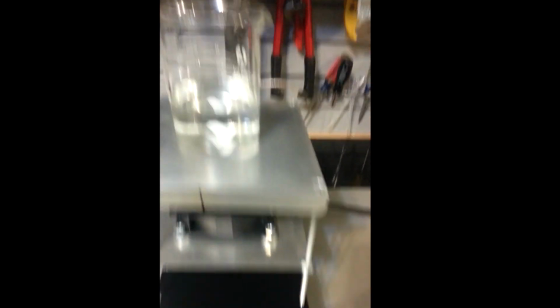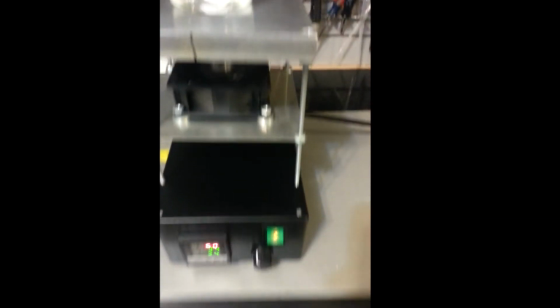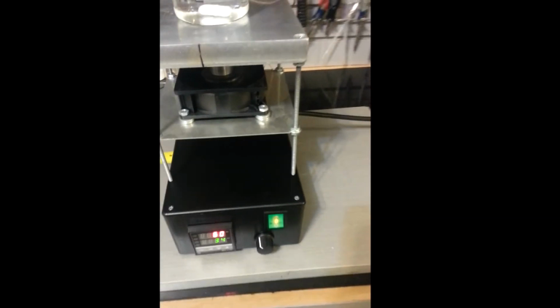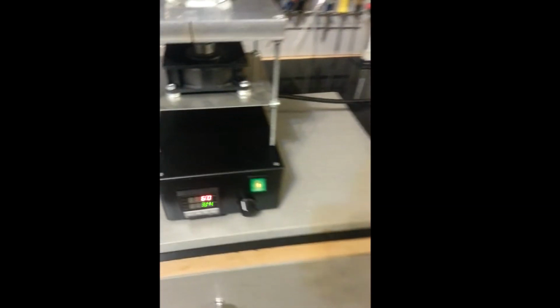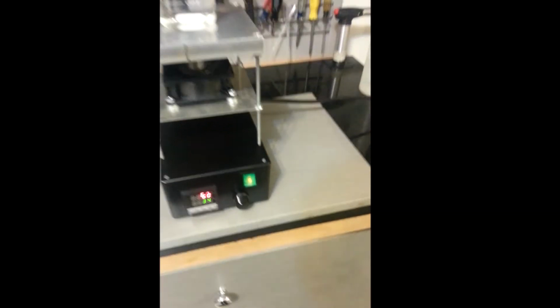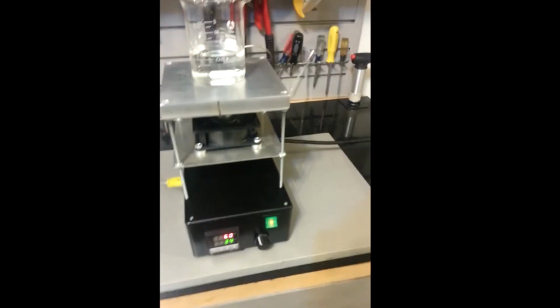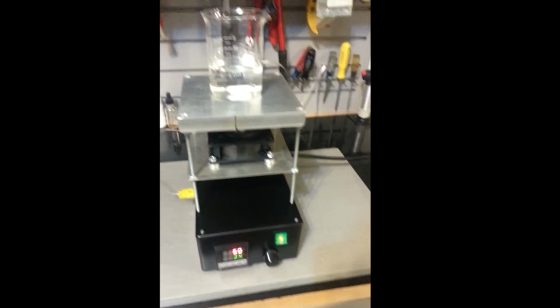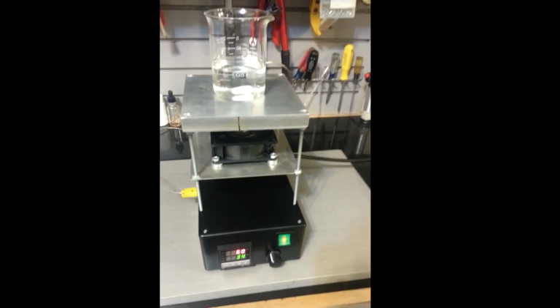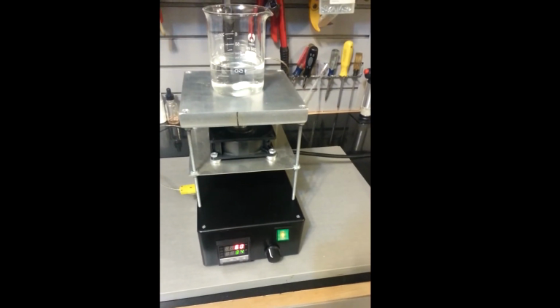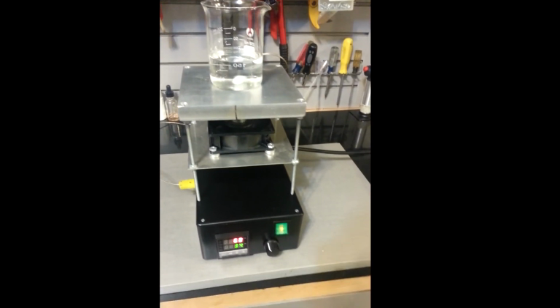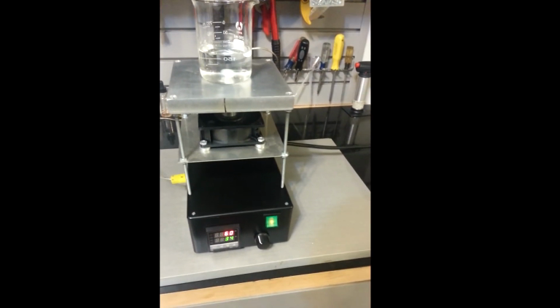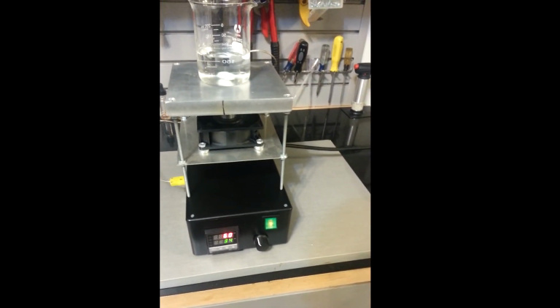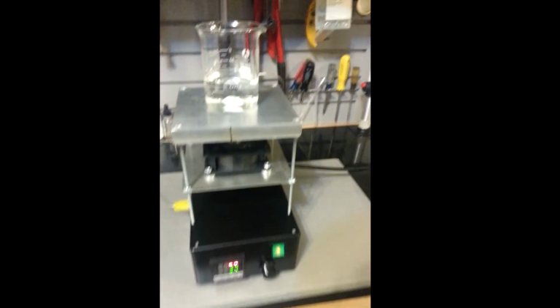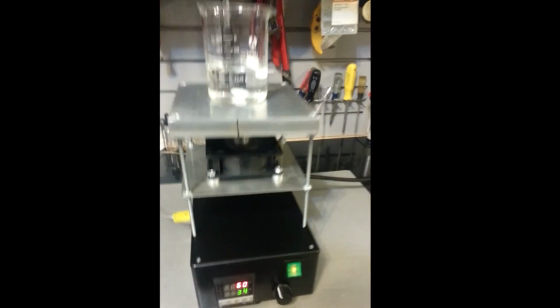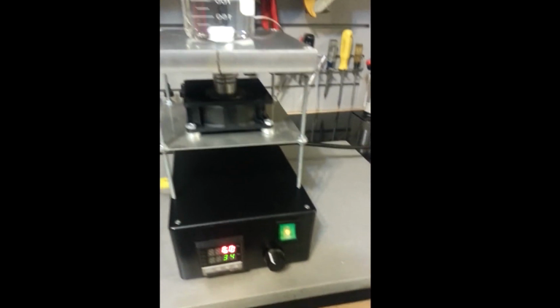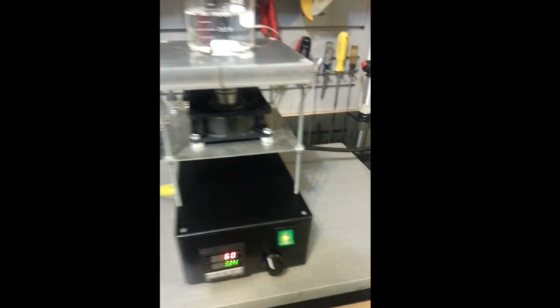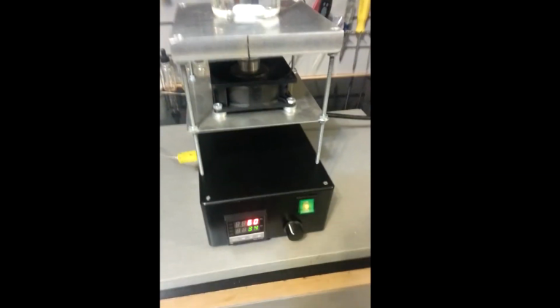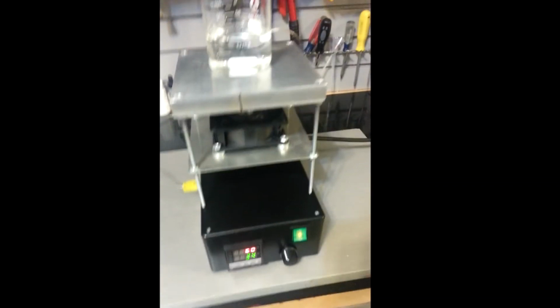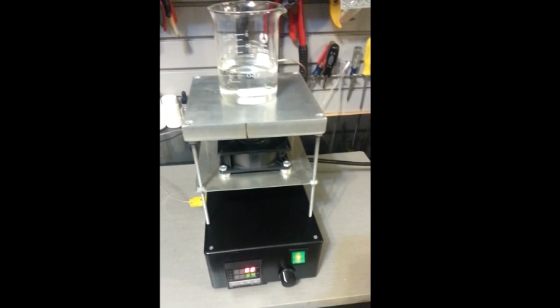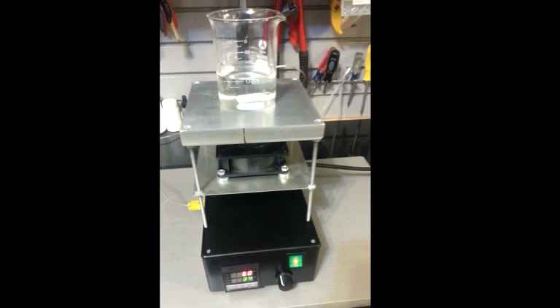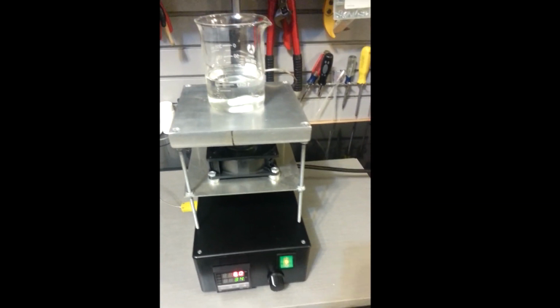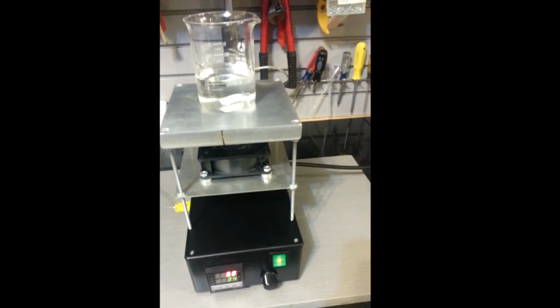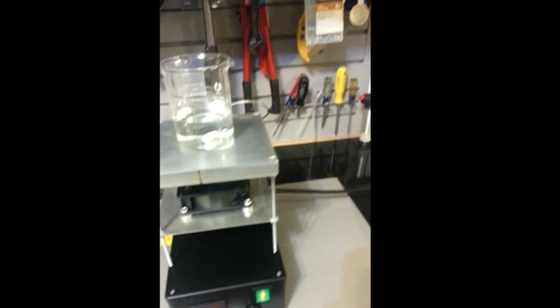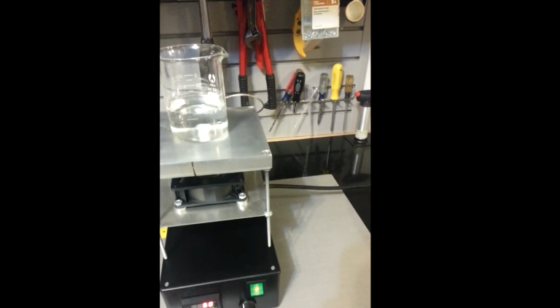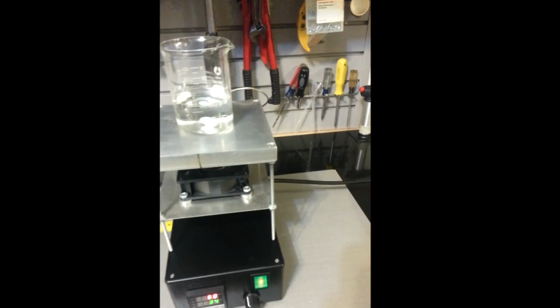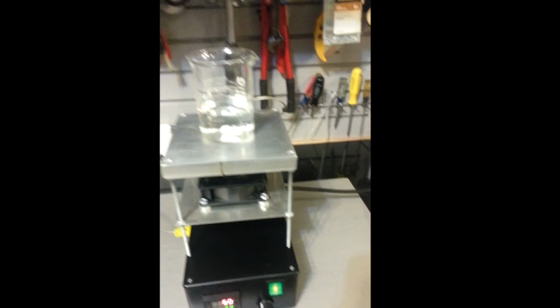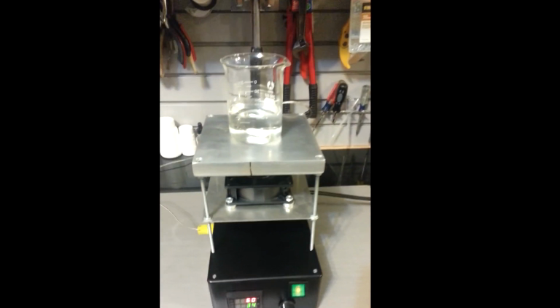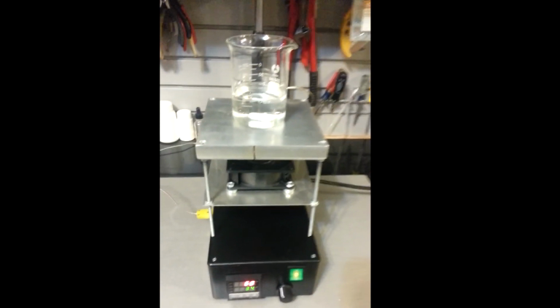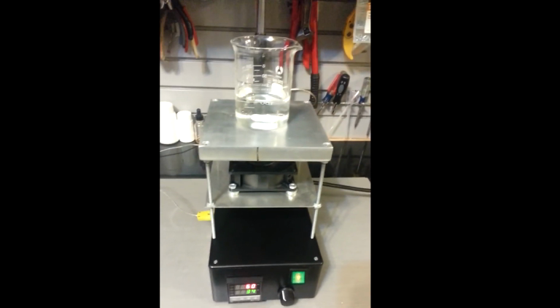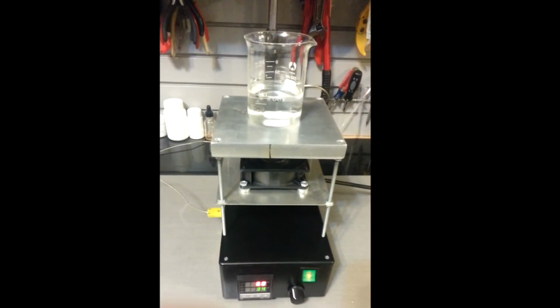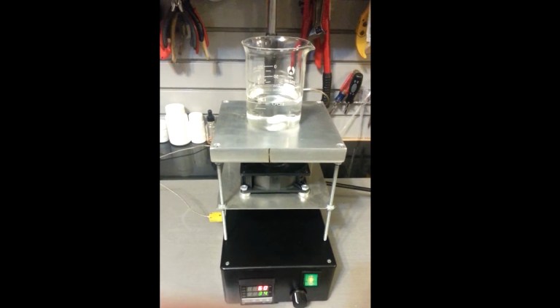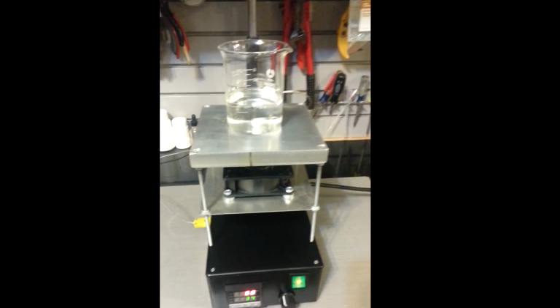It's rated for 10 amps. I'm only putting one amp through it, and I highly doubt that little computer fan is drawing that much. So, pretty good system. Thank you for watching.